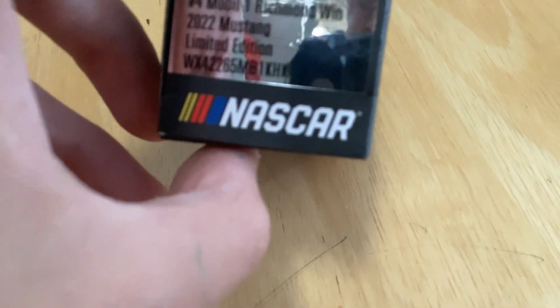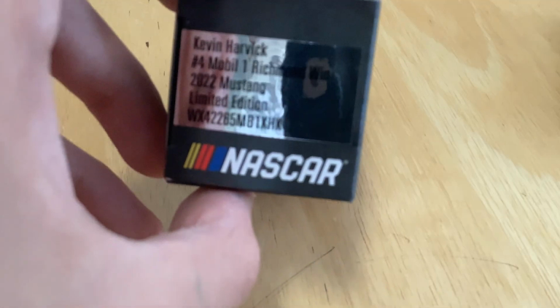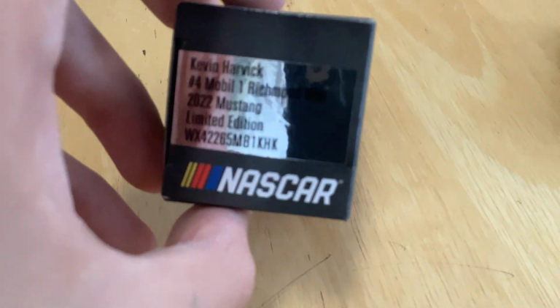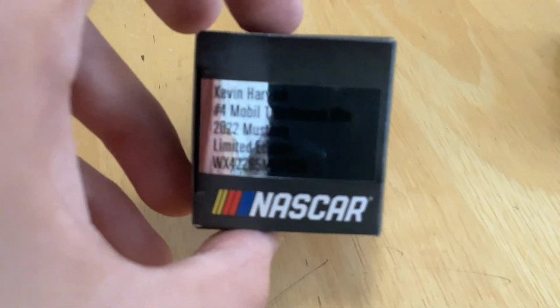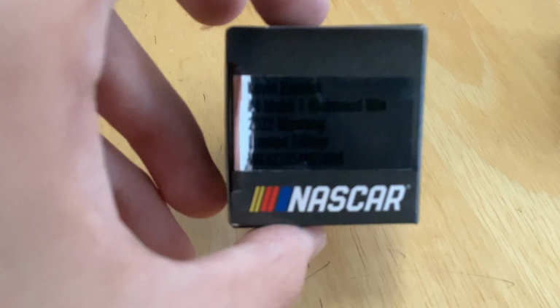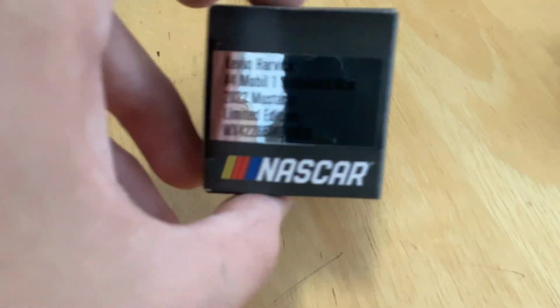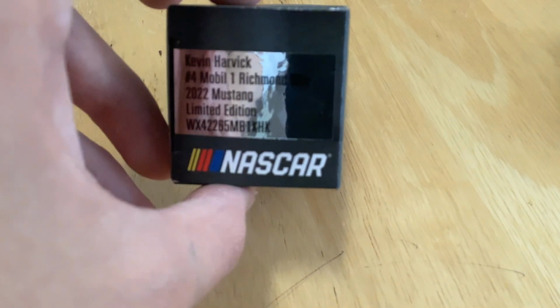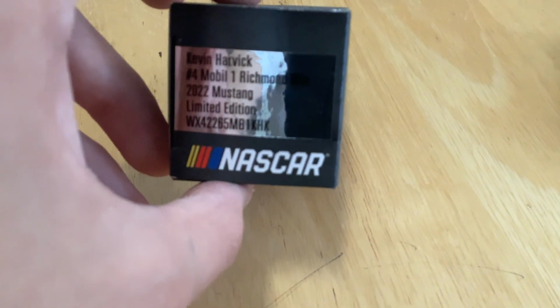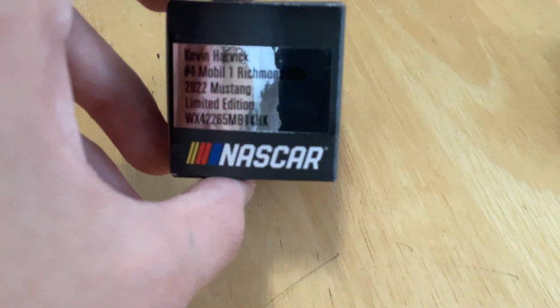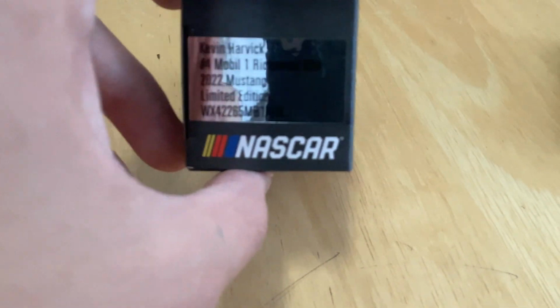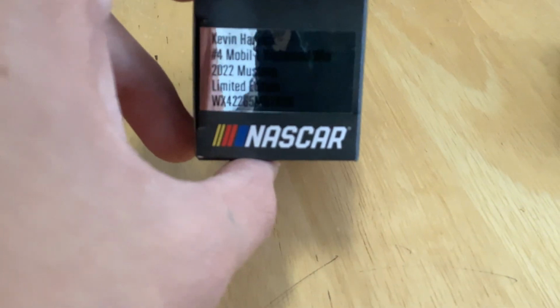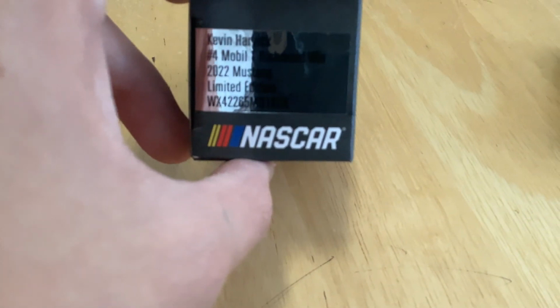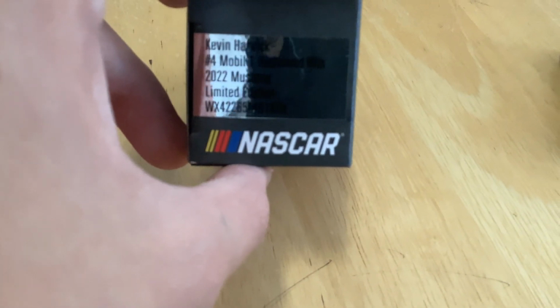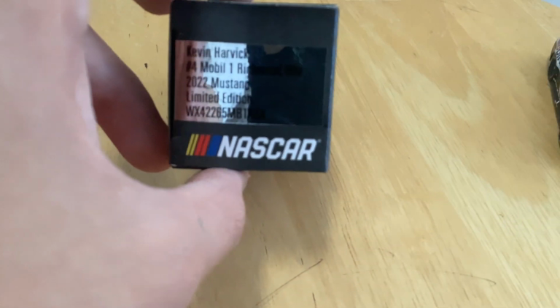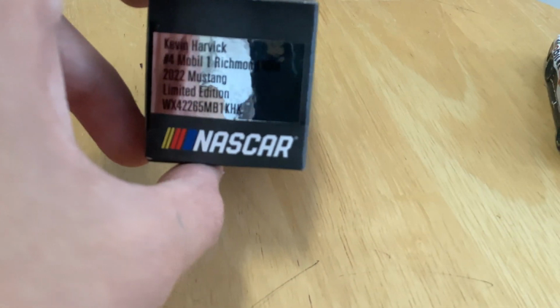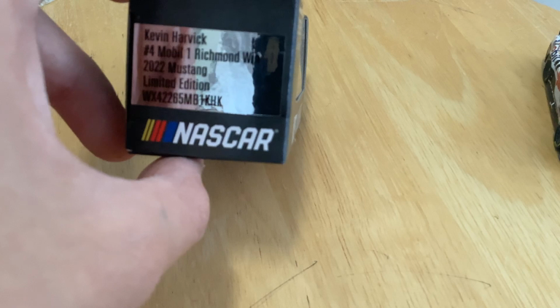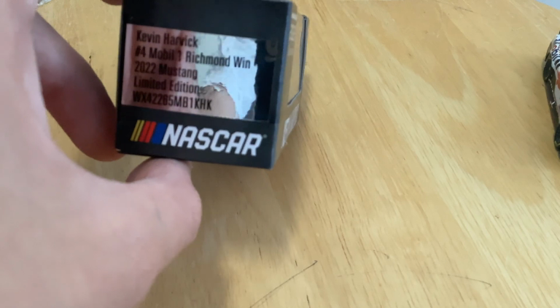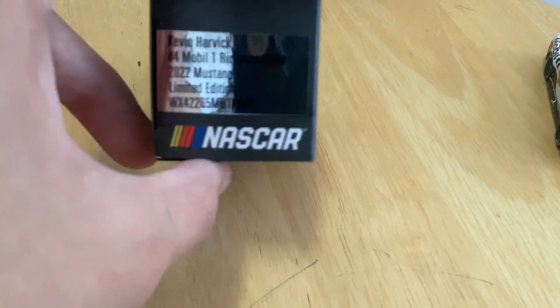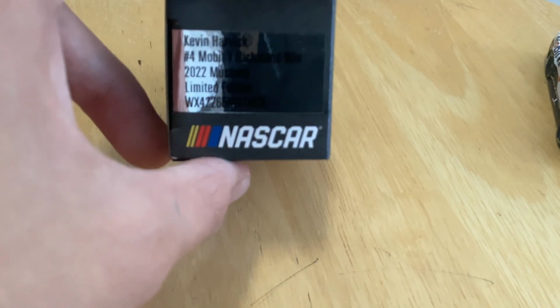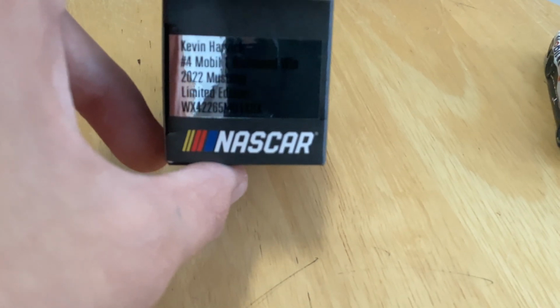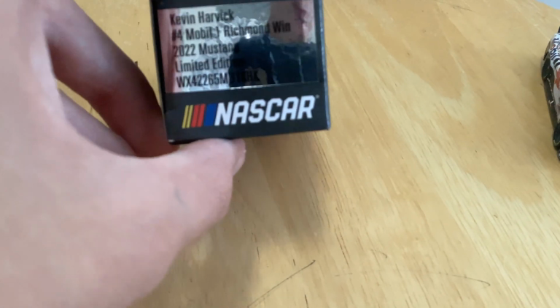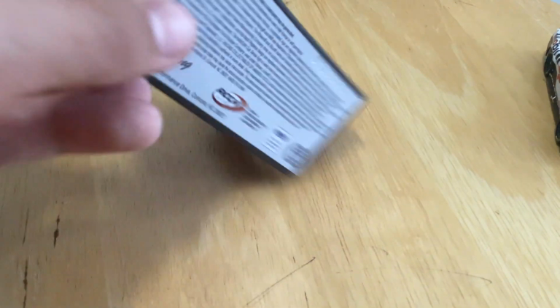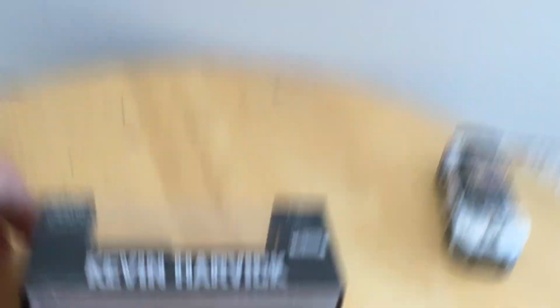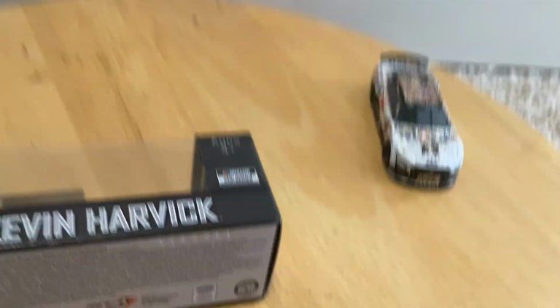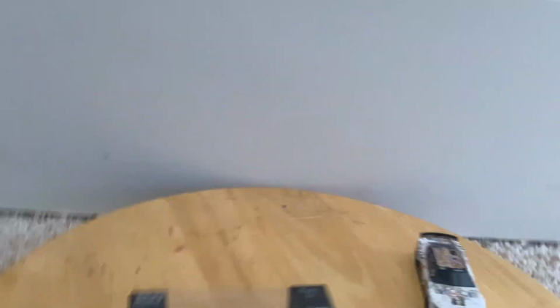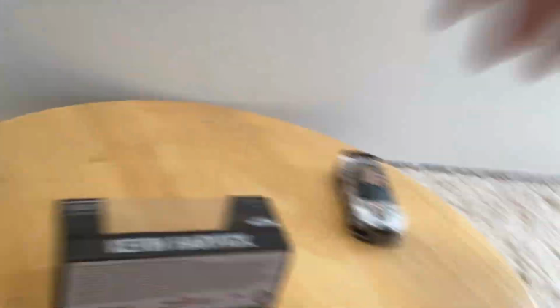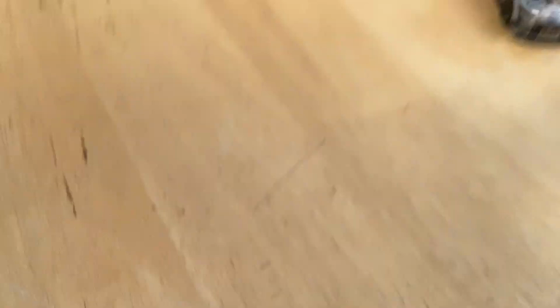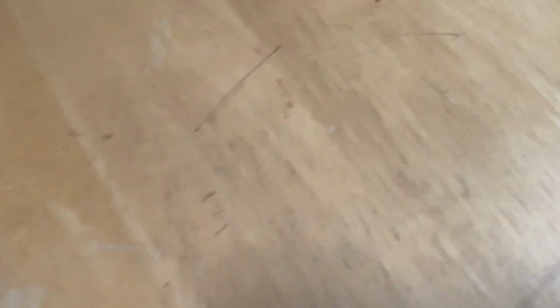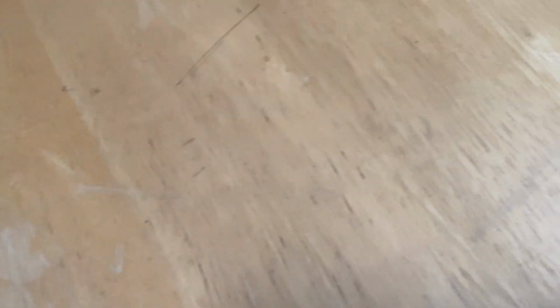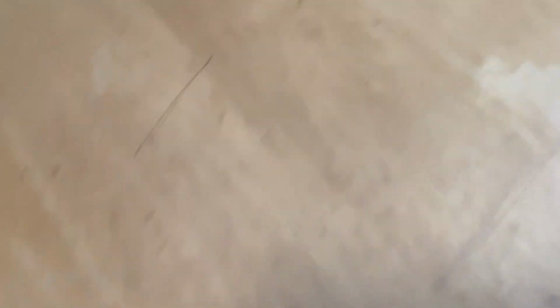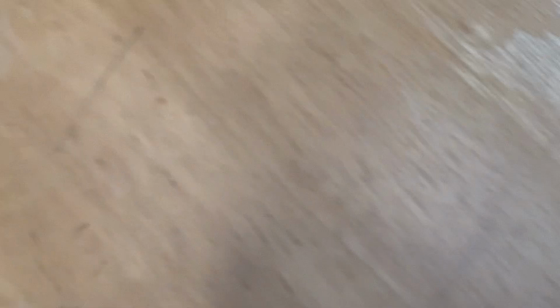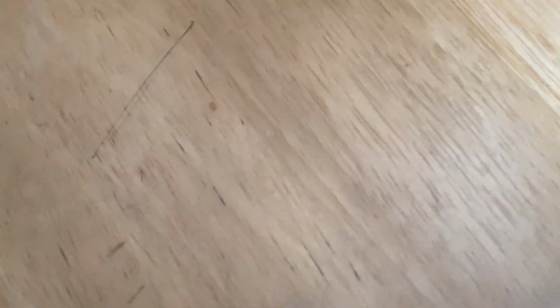All it says is Kevin Harvick number four, Mobile One, Richmond win, 2022 Mustang — limited edition.